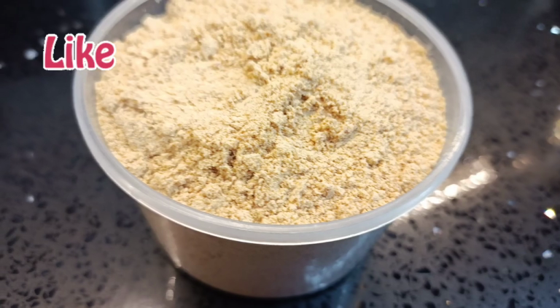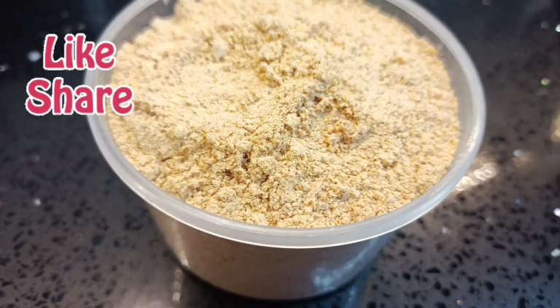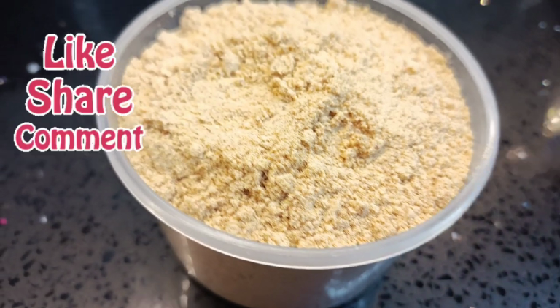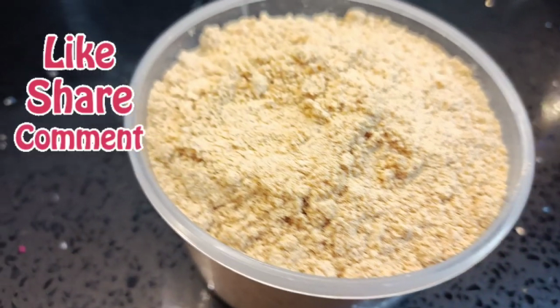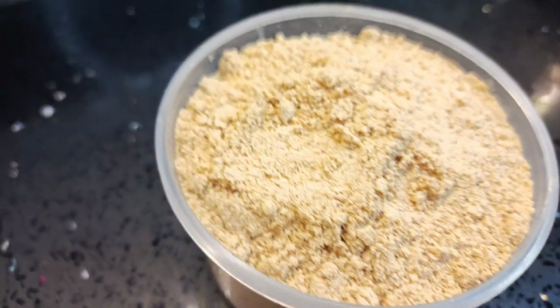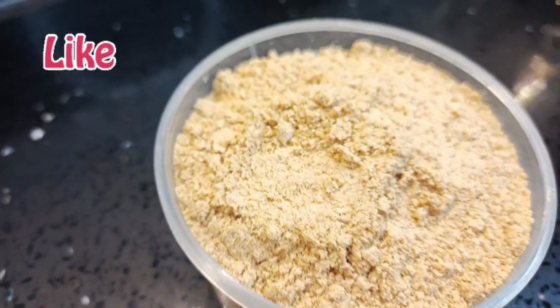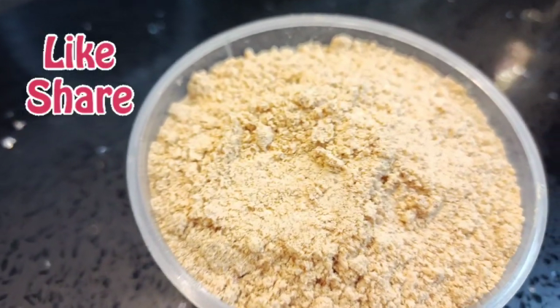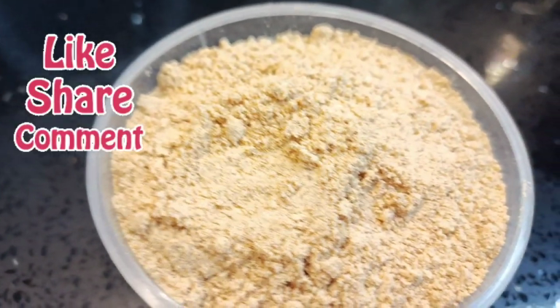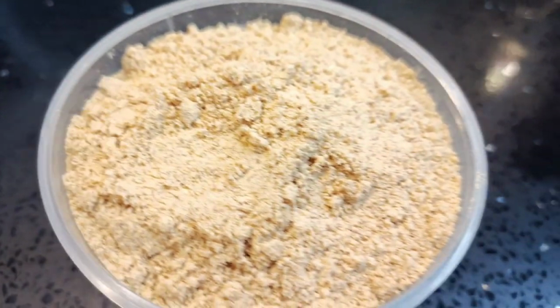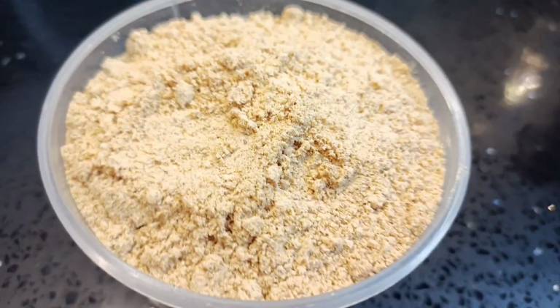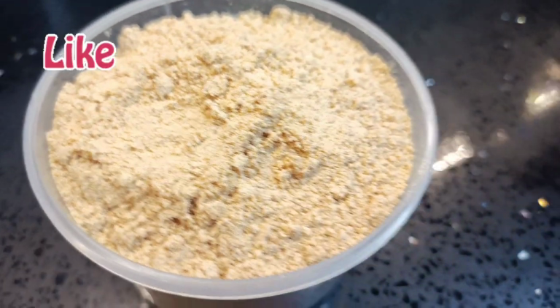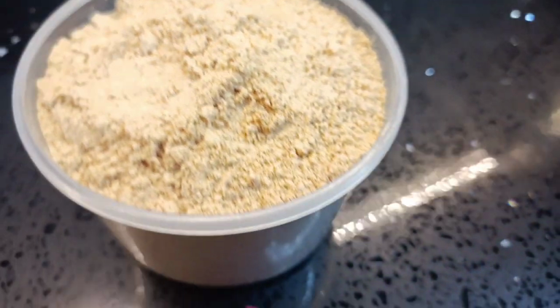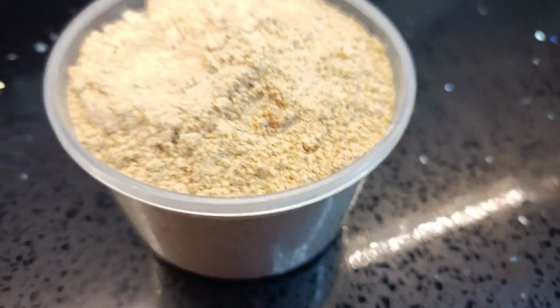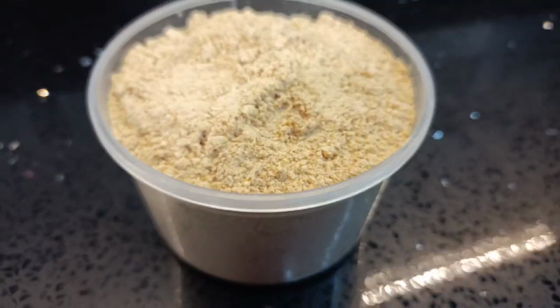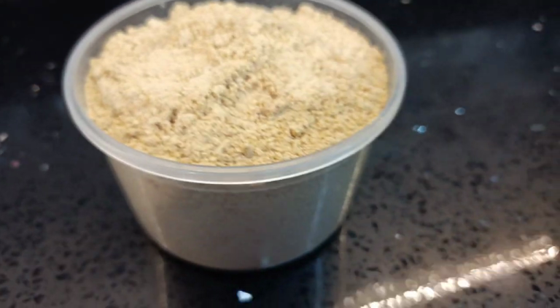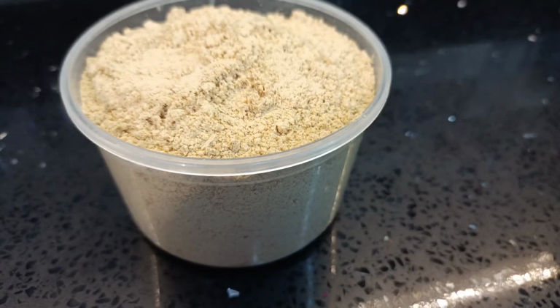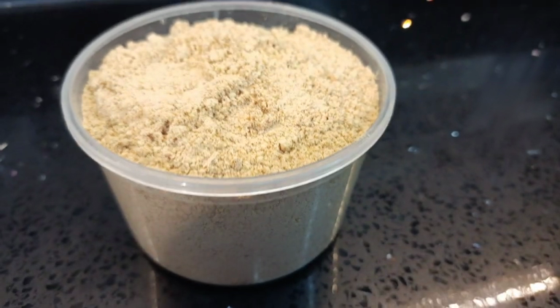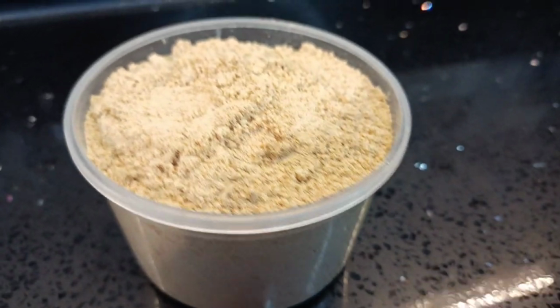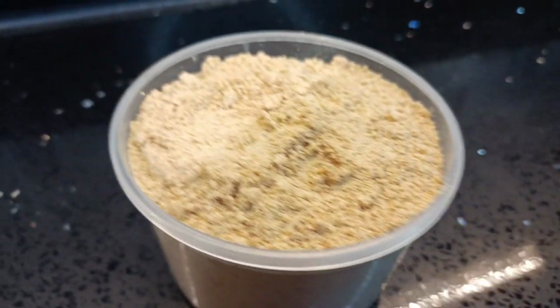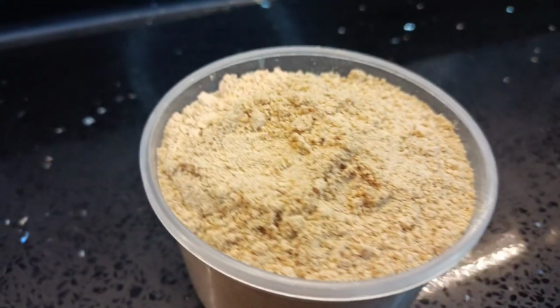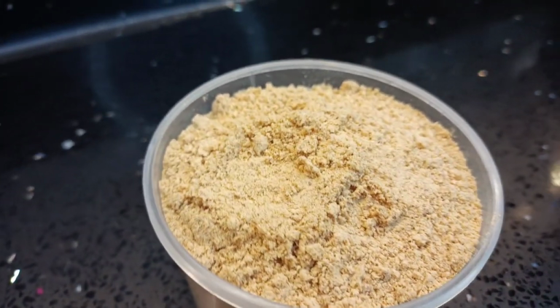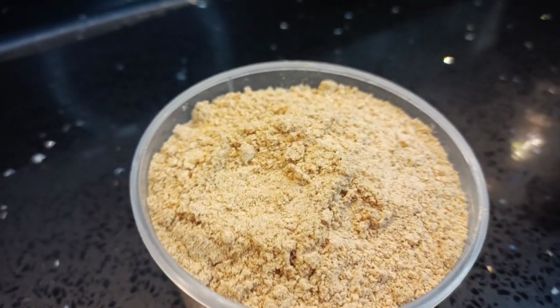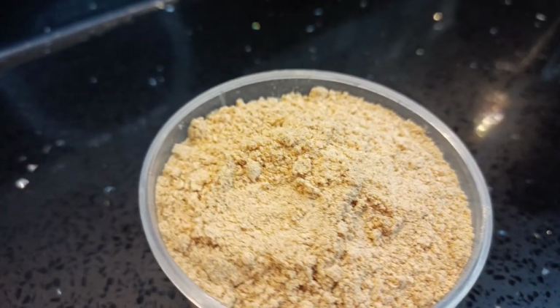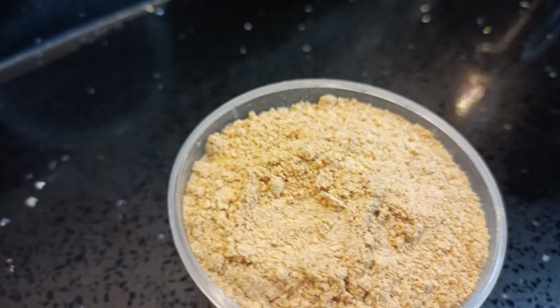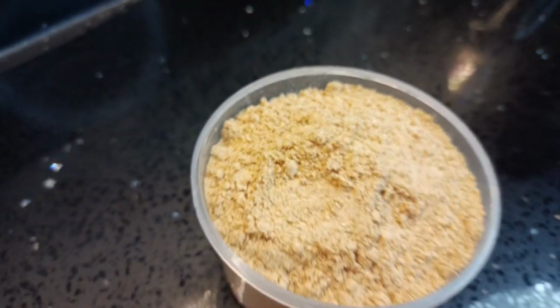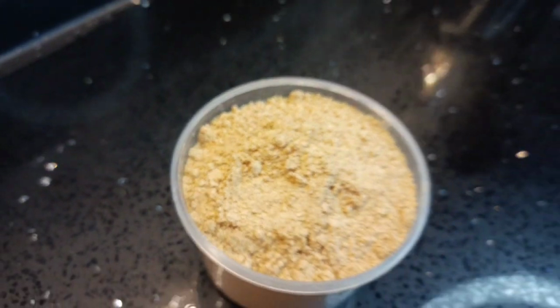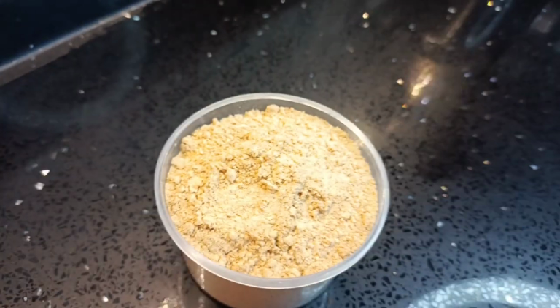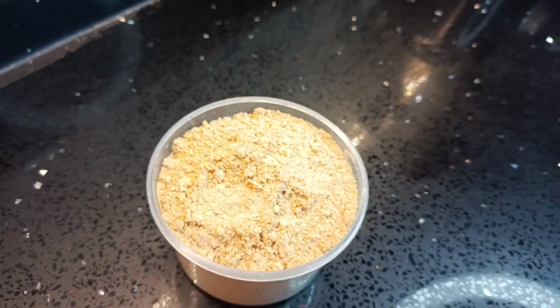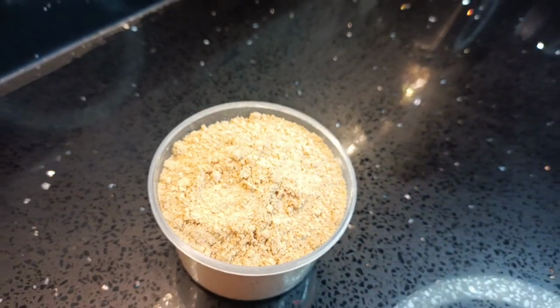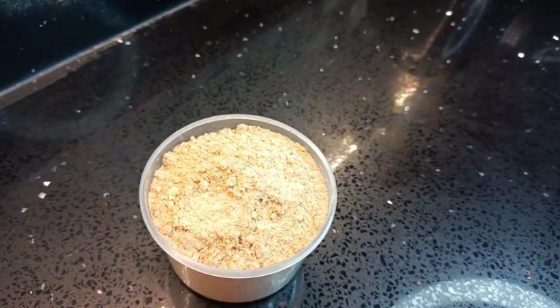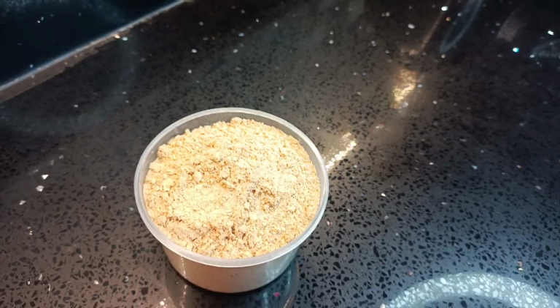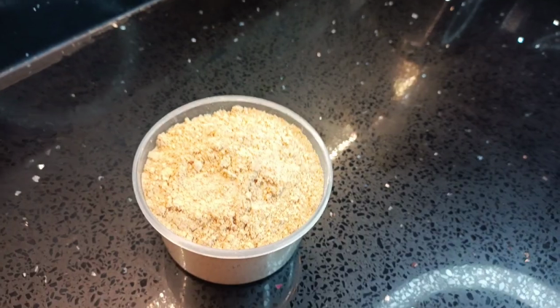Hi guys, and welcome or welcome back to Taste and Bloom. Today I'll be teaching you how to make soya bean powder for your babies, but also for the entire family.